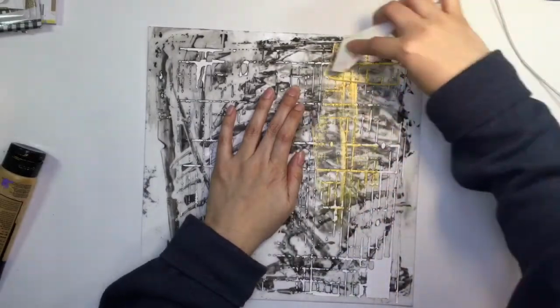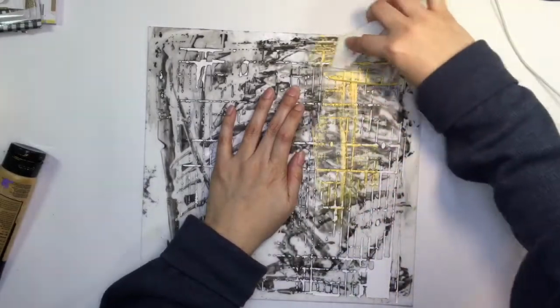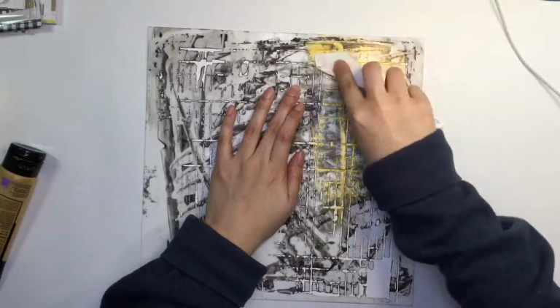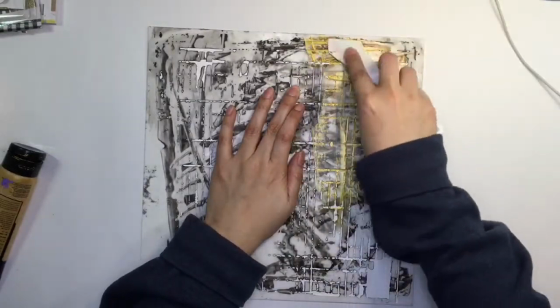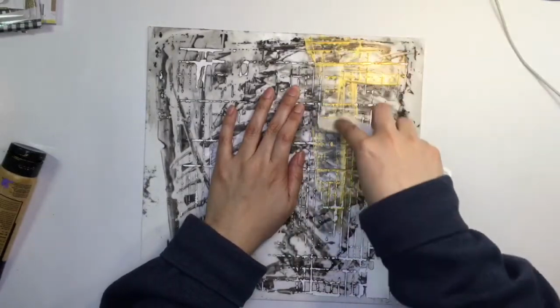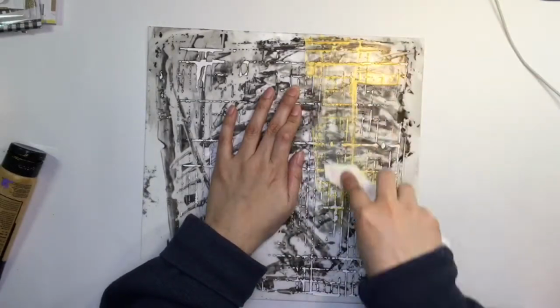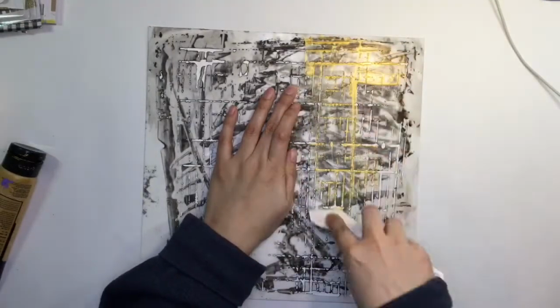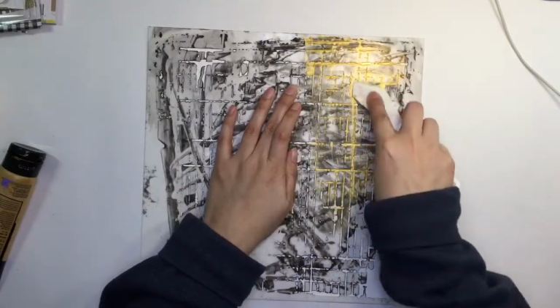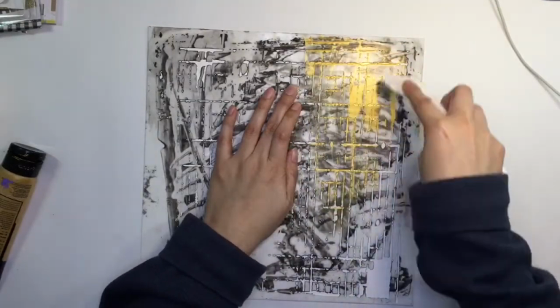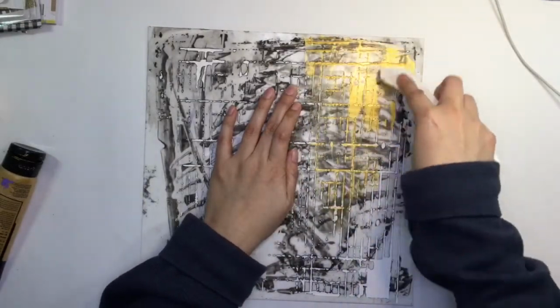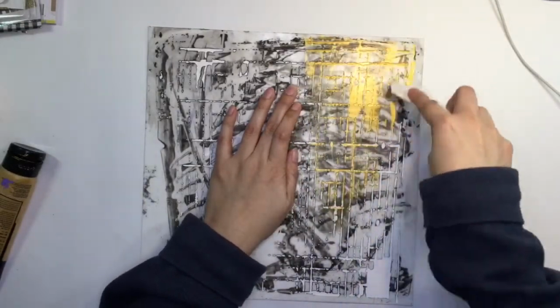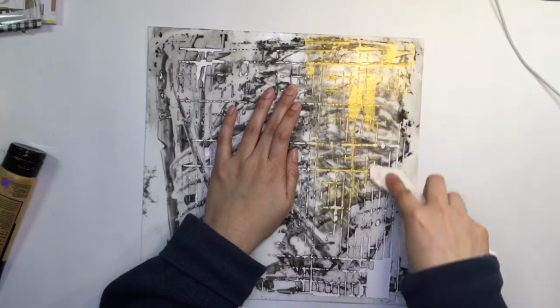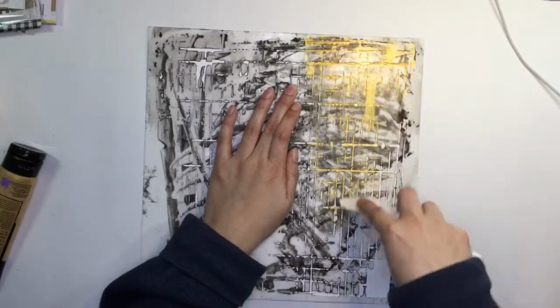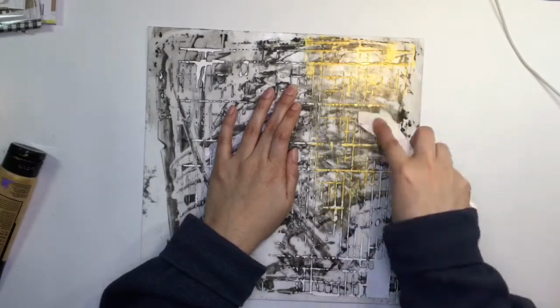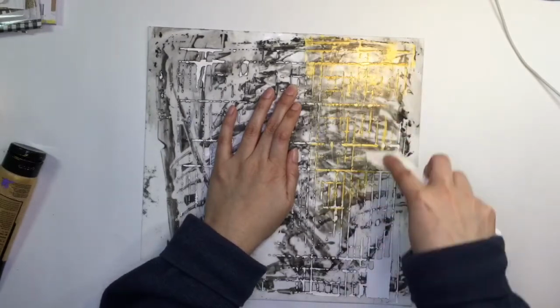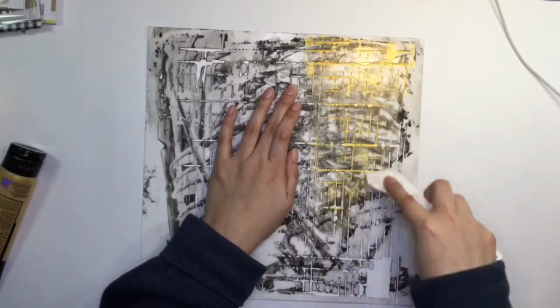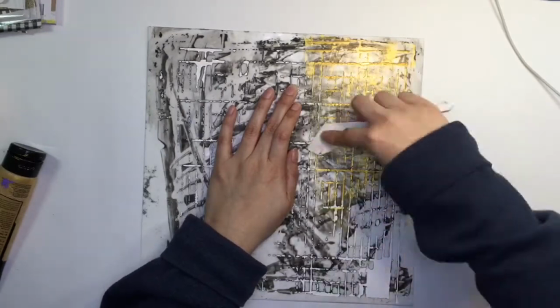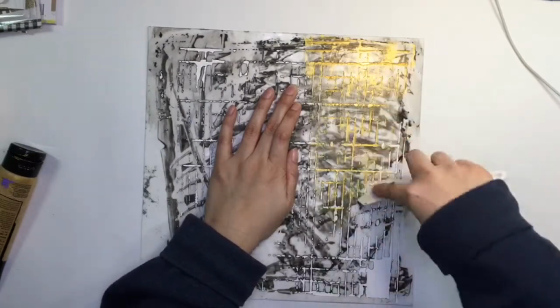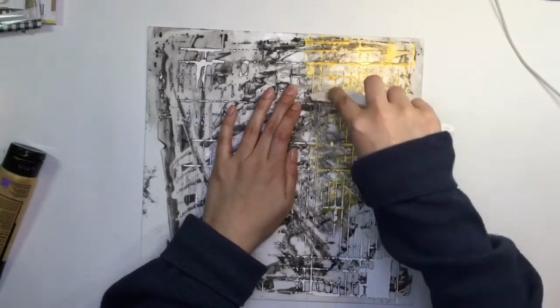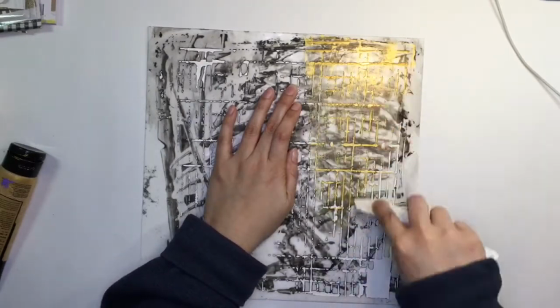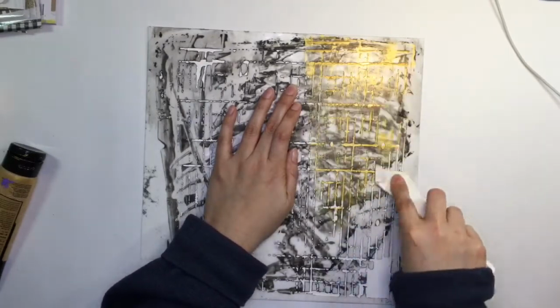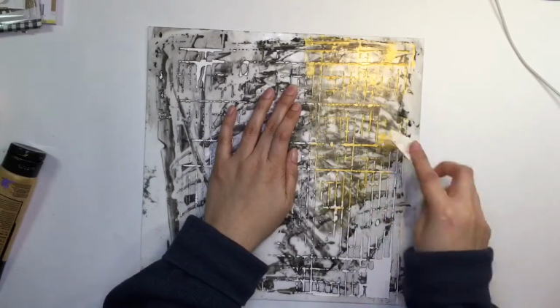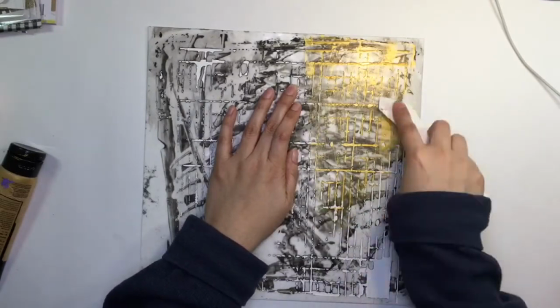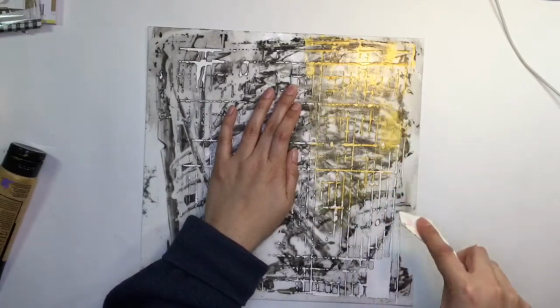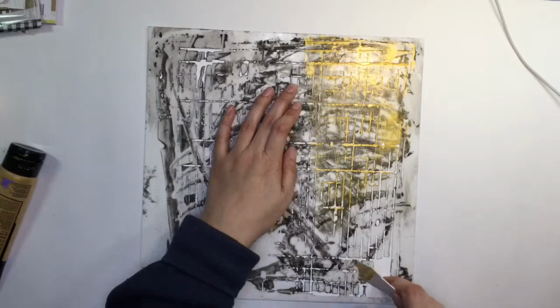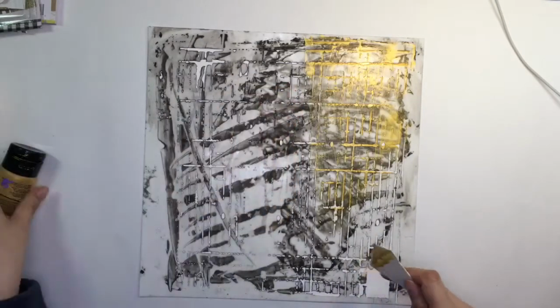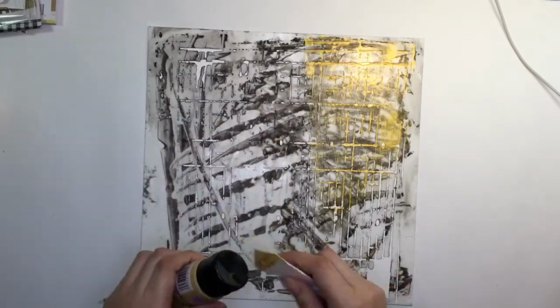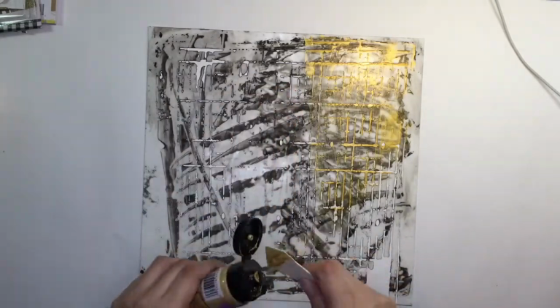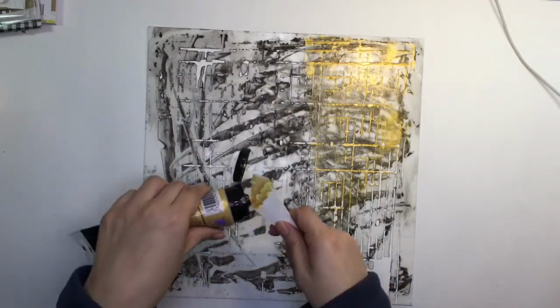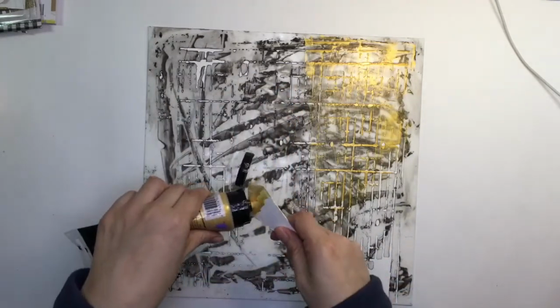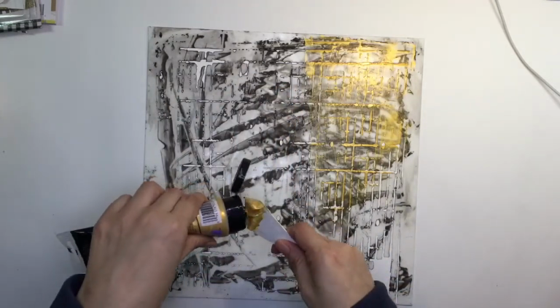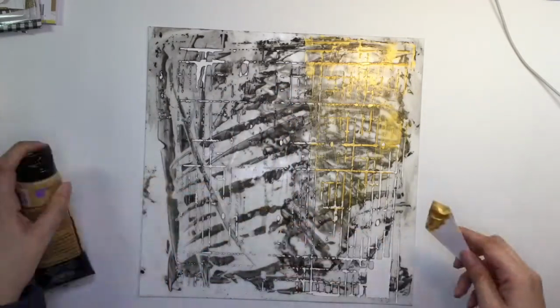So what we agreed on was that we were going to use a bloom collection — anything we had from it and whatever else we wanted — plus we were going to use a stencil, and that is what I'm doing right now.